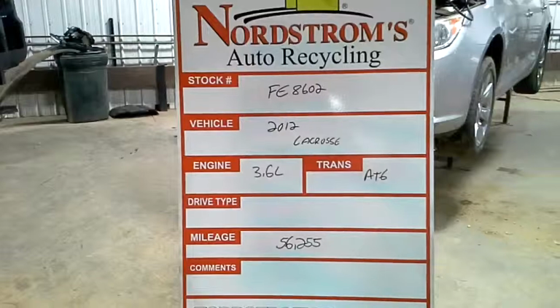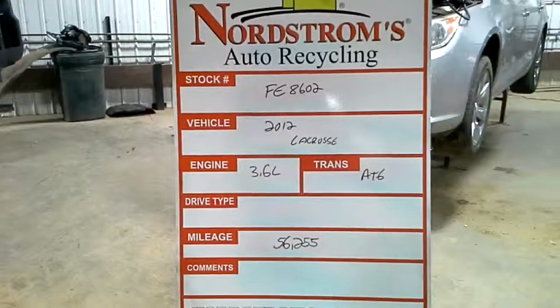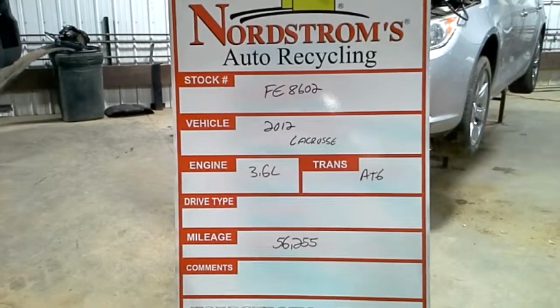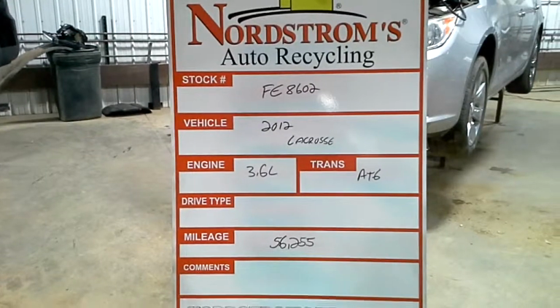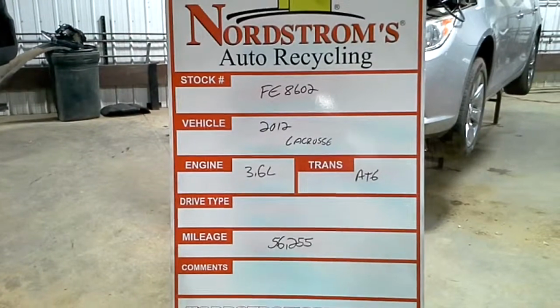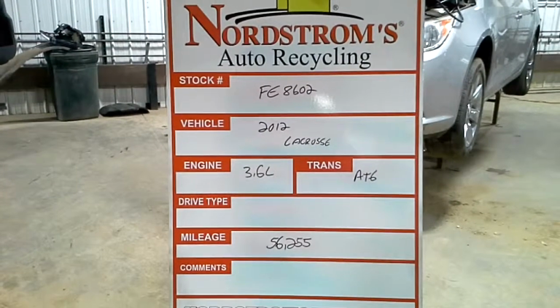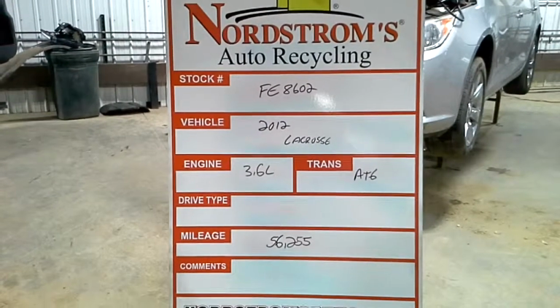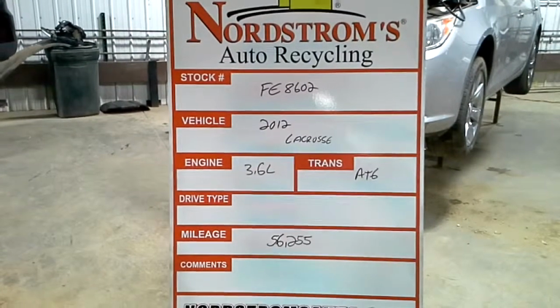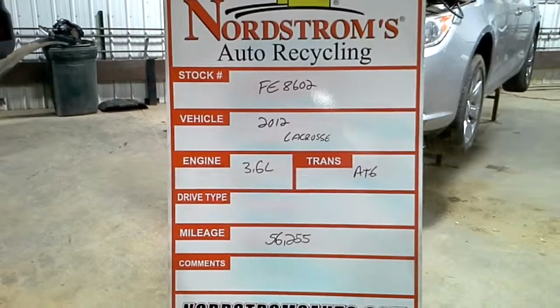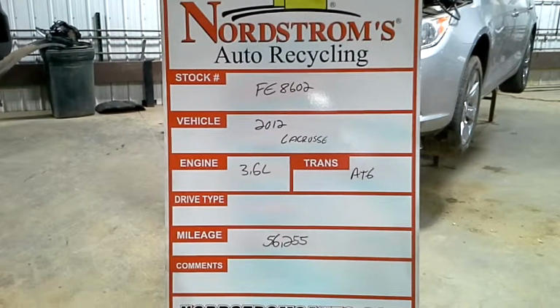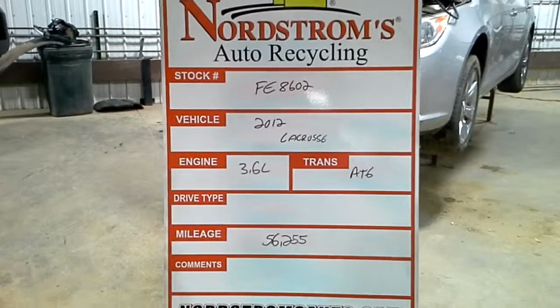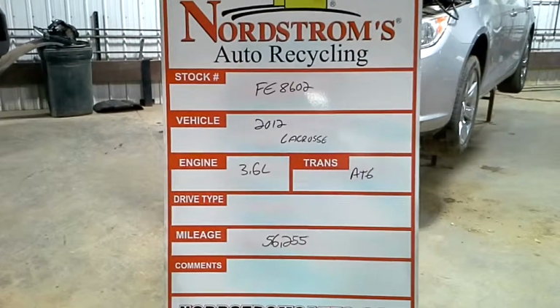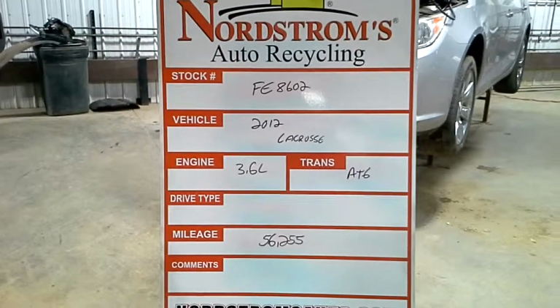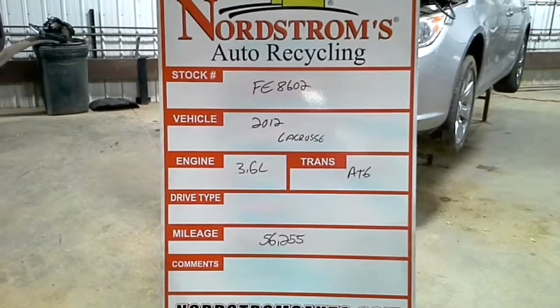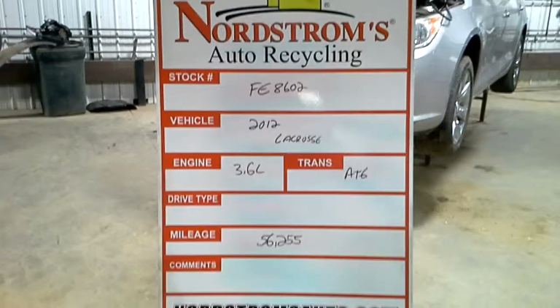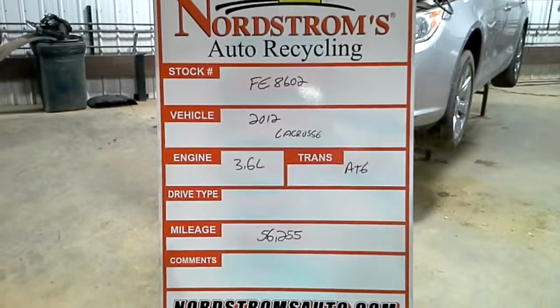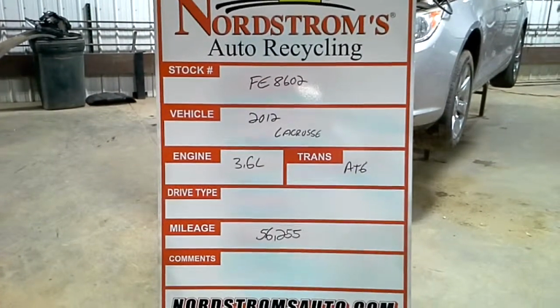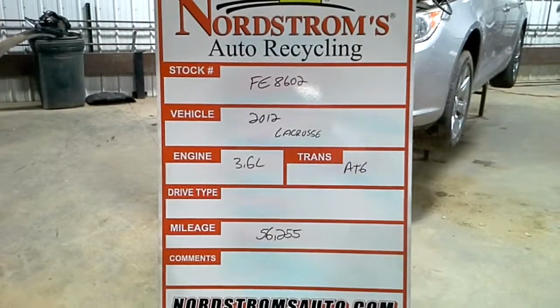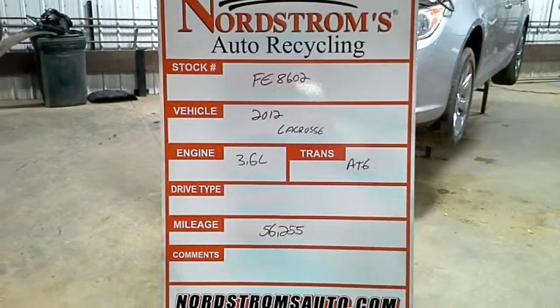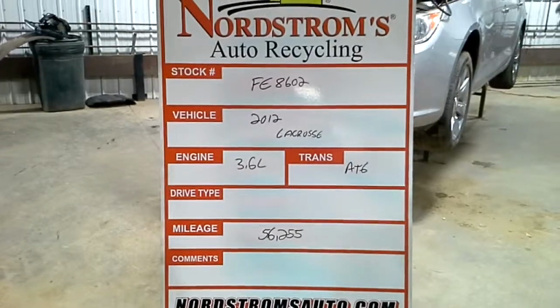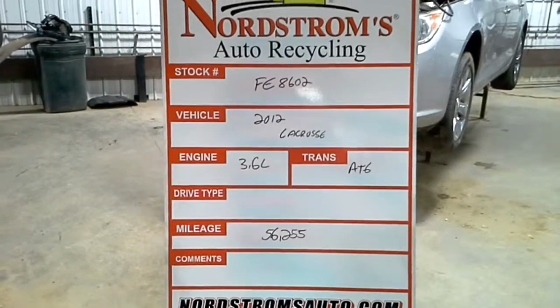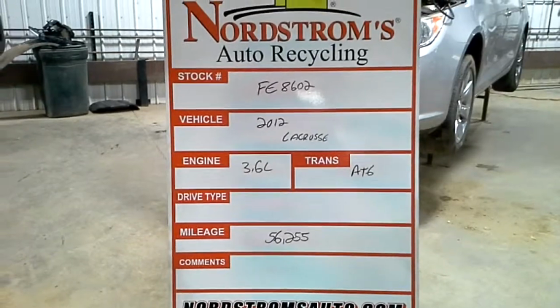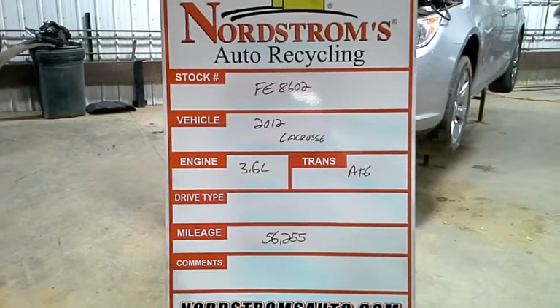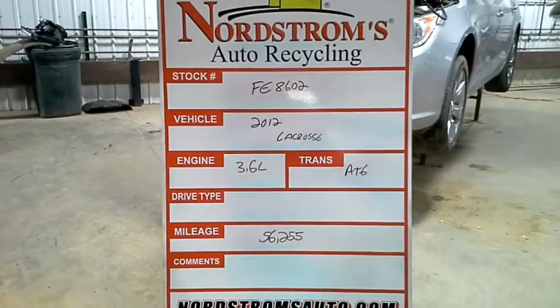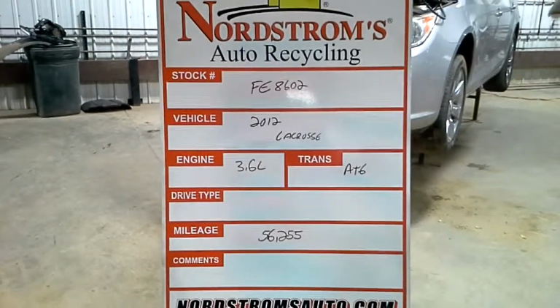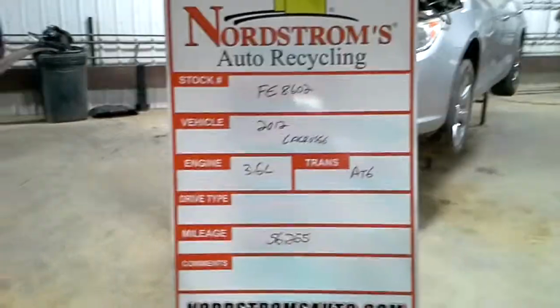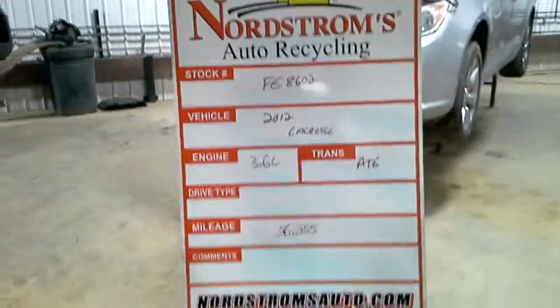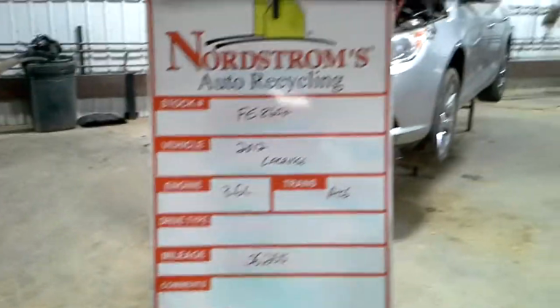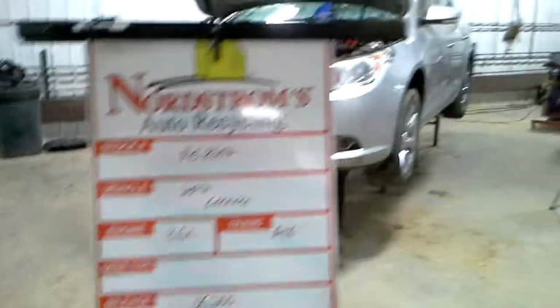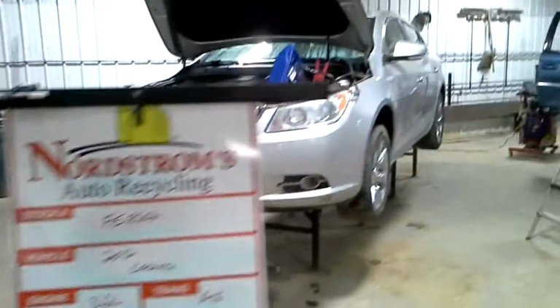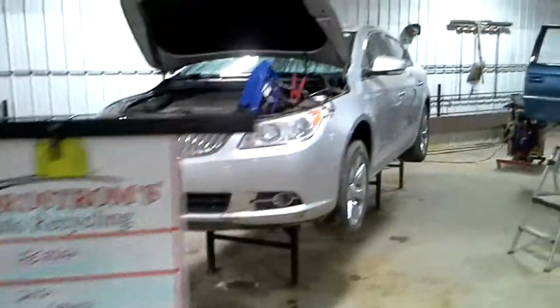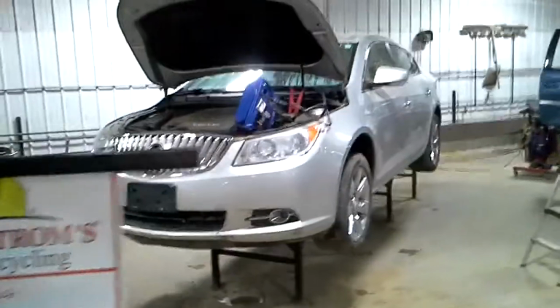Stock number FE8602, 2012 Veracruz Cross, 3.6 liter, Automax 6-speed, 56,255 miles. It's a premium edition.